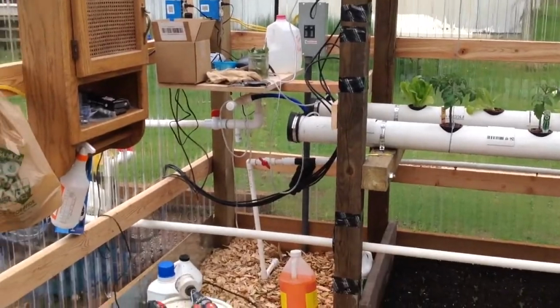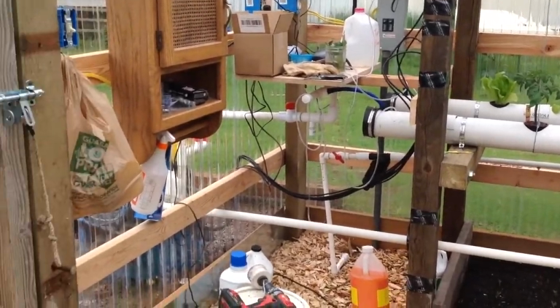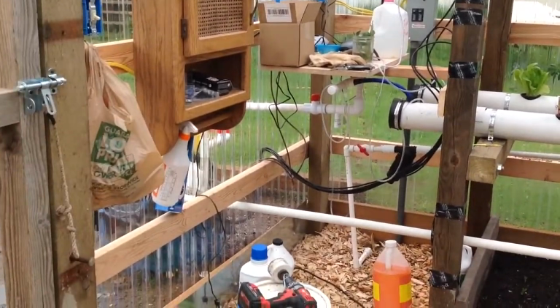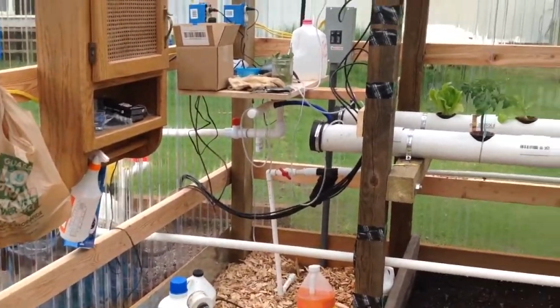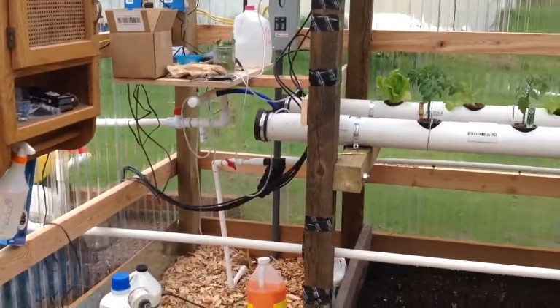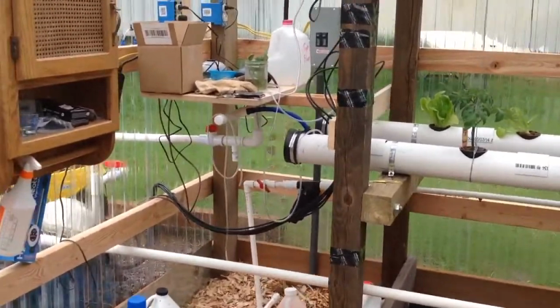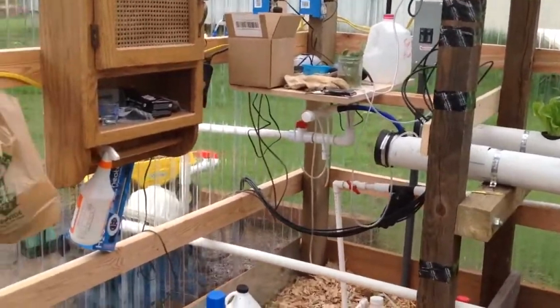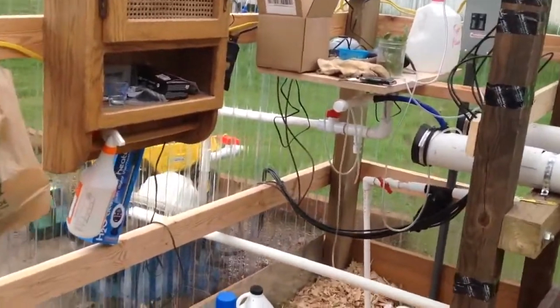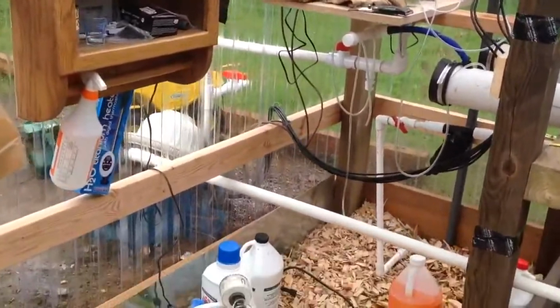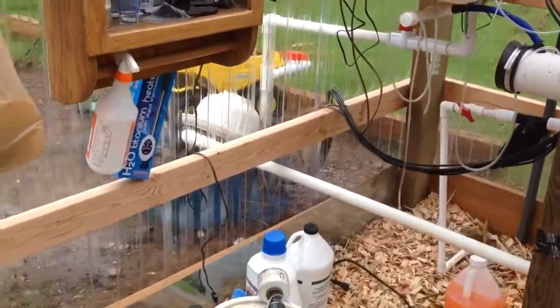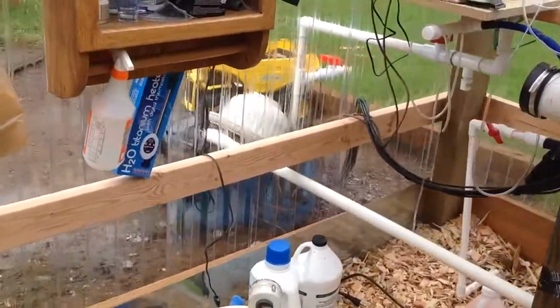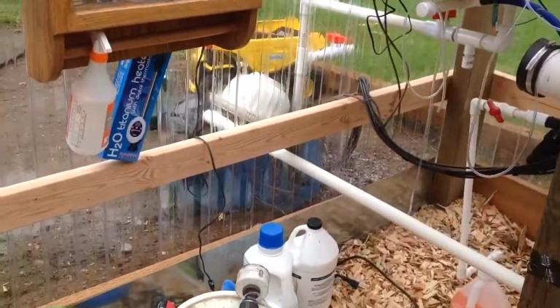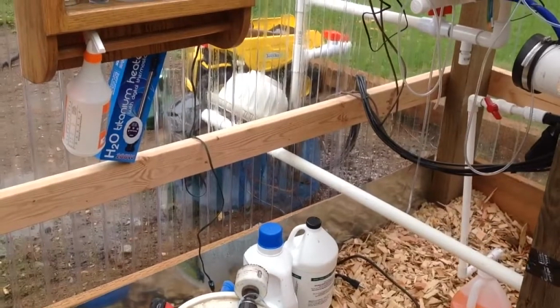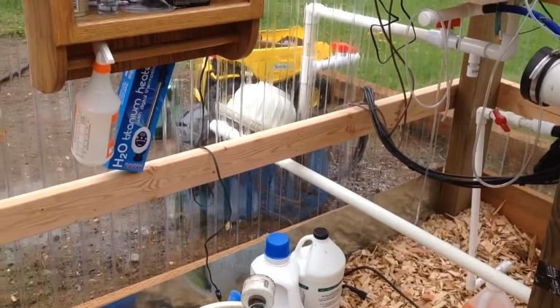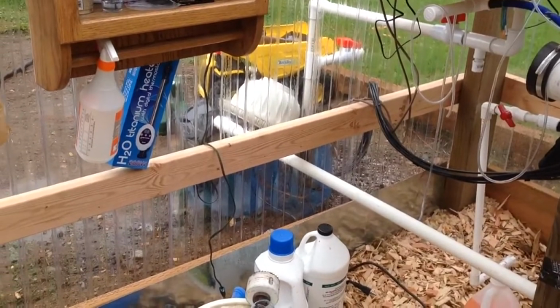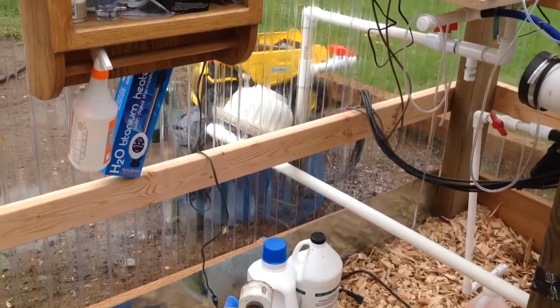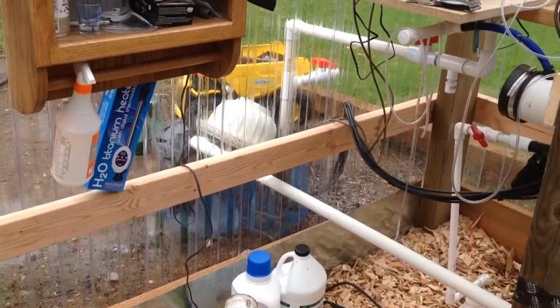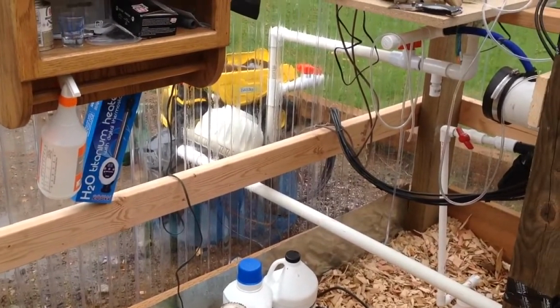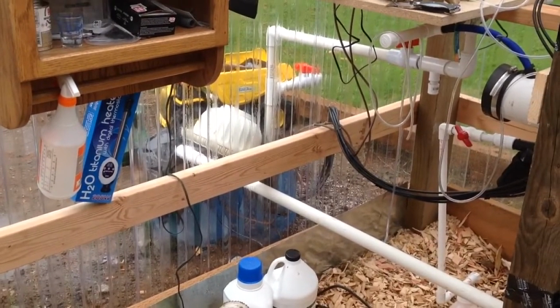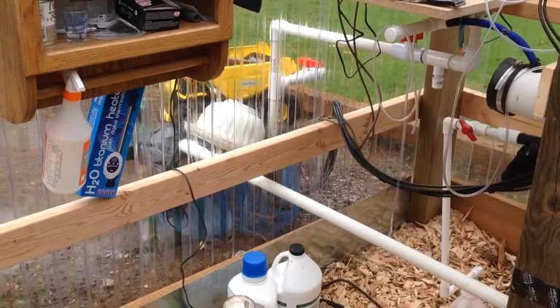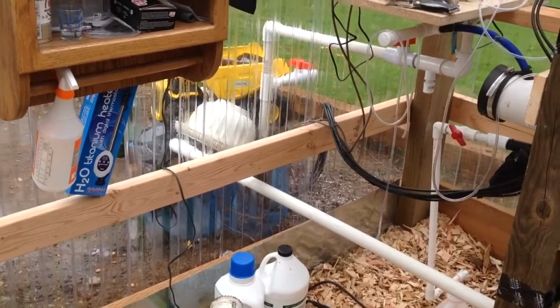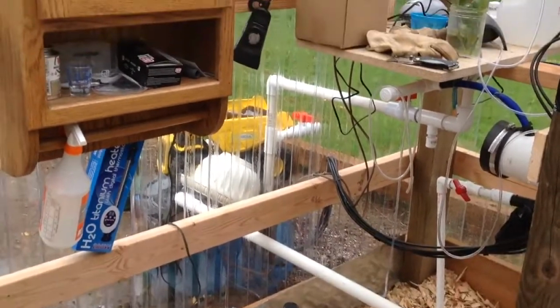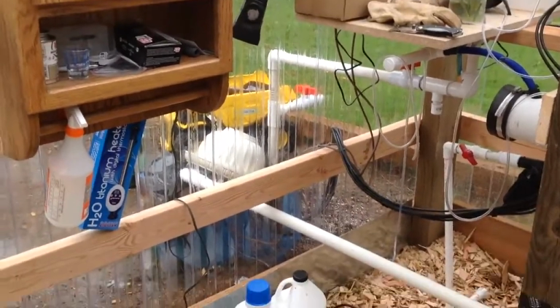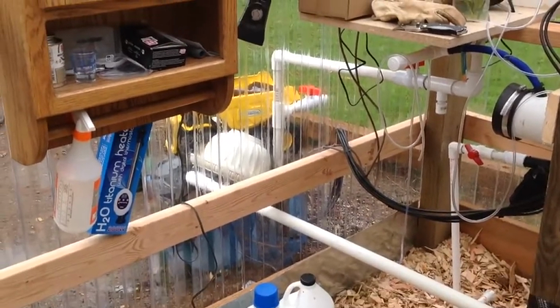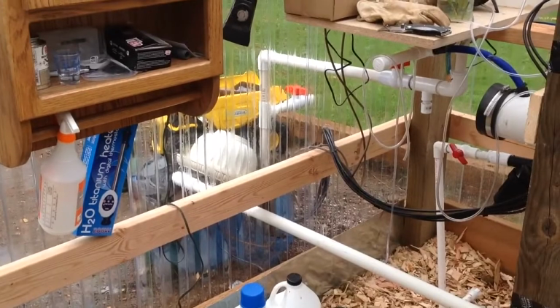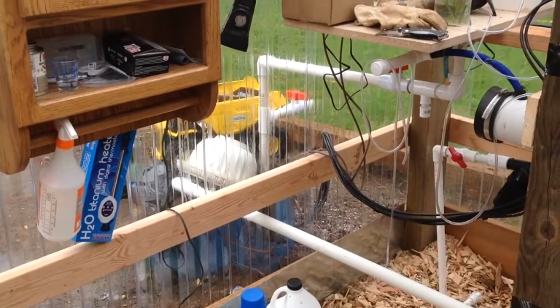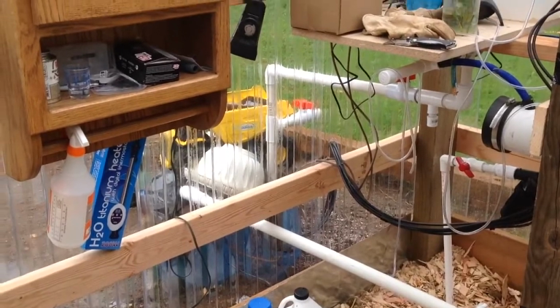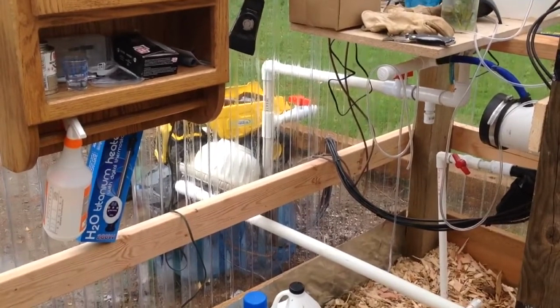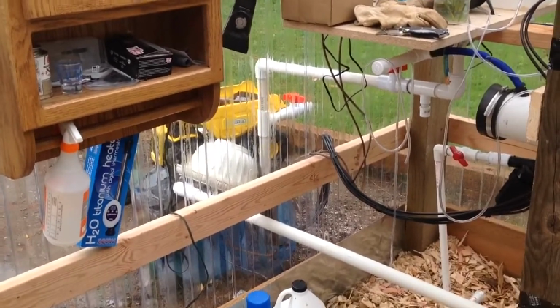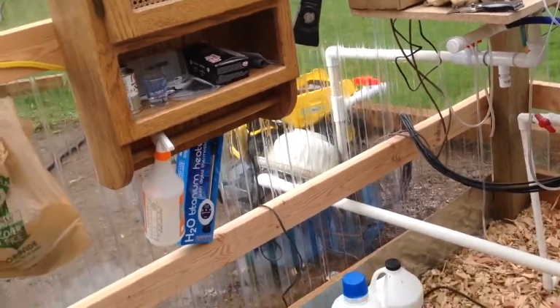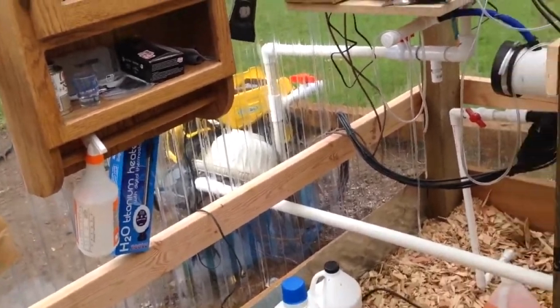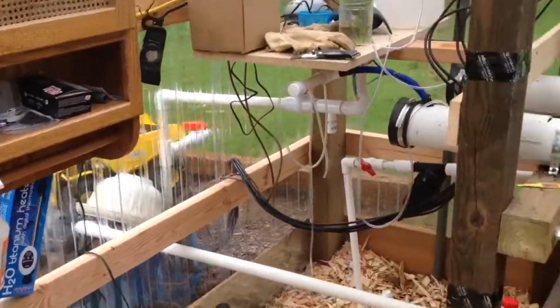Got a 55-gallon drum set up outside for summer. When it gets too hot in here, I'll turn off a valve and start running on that one.